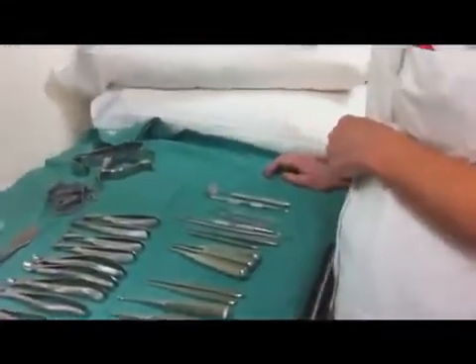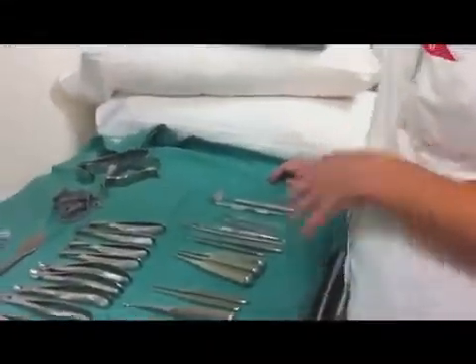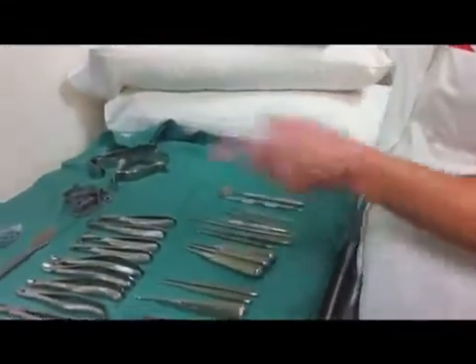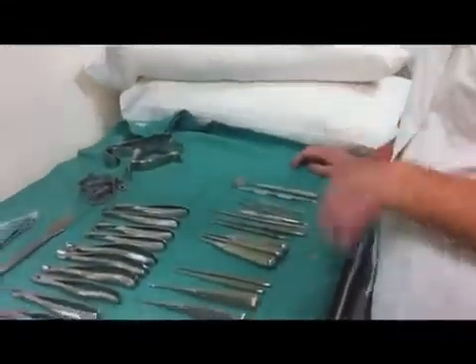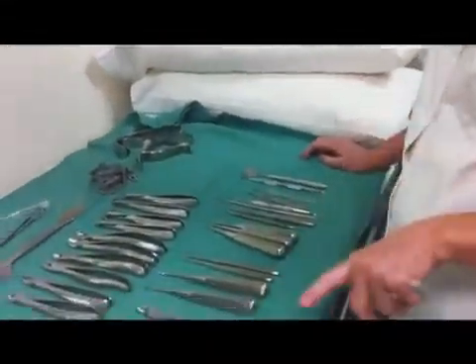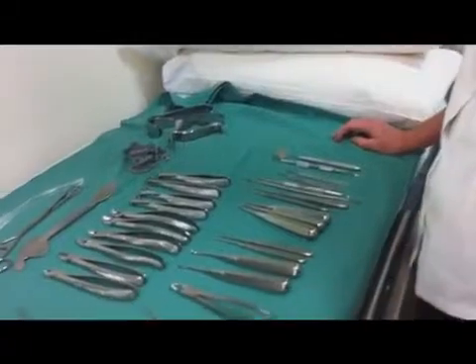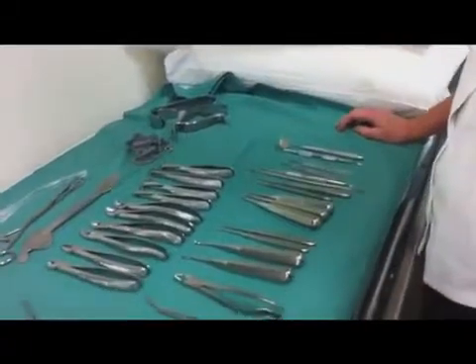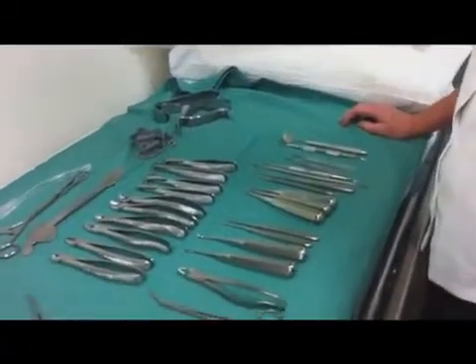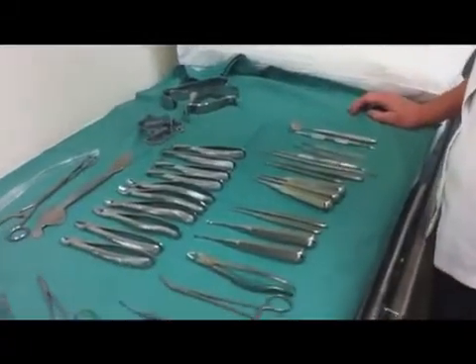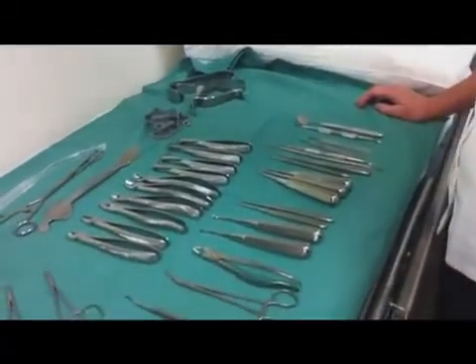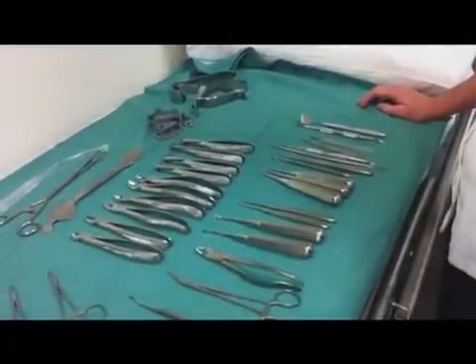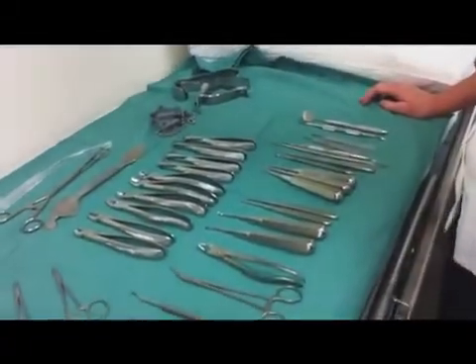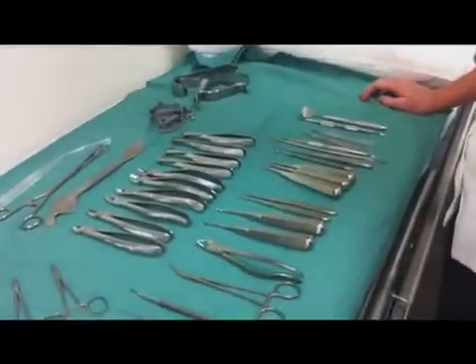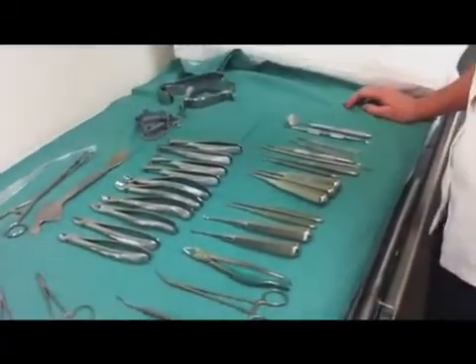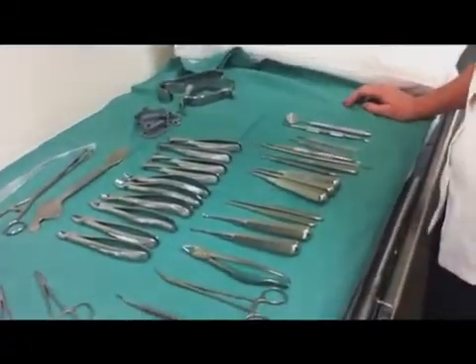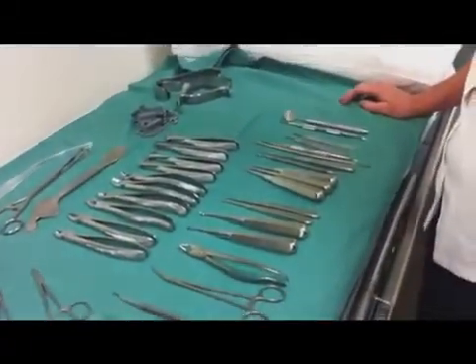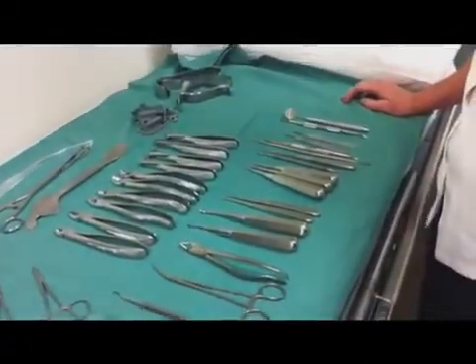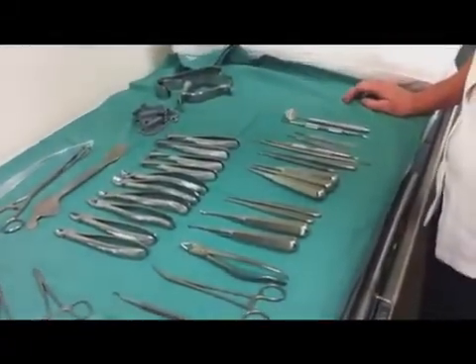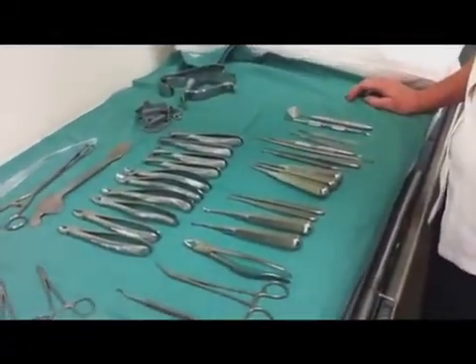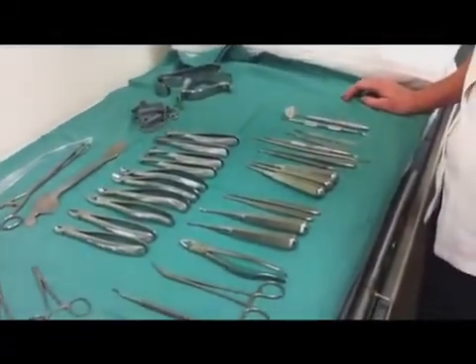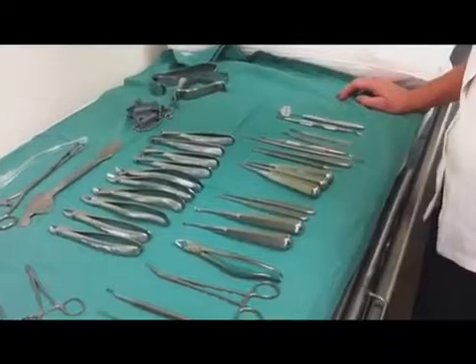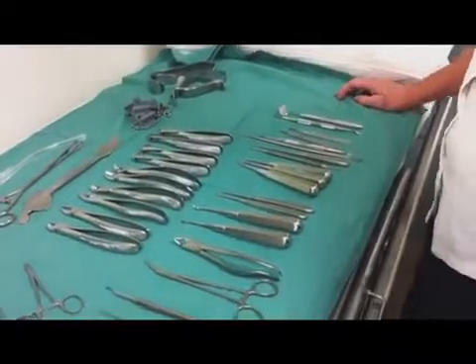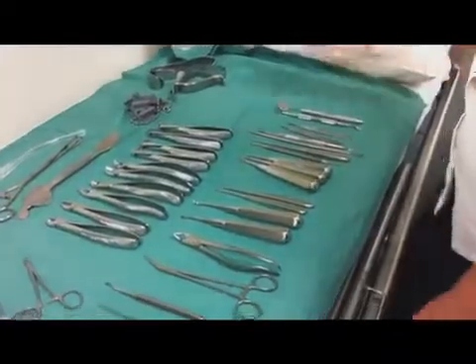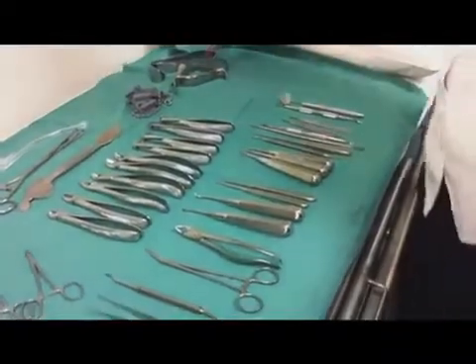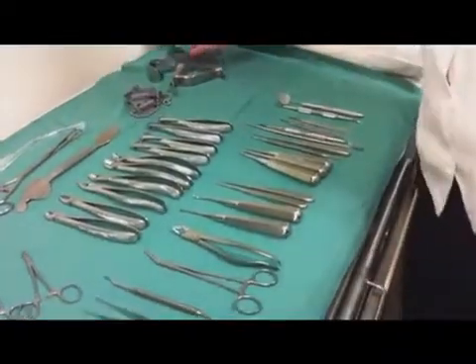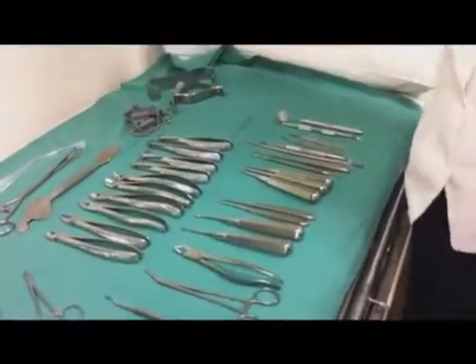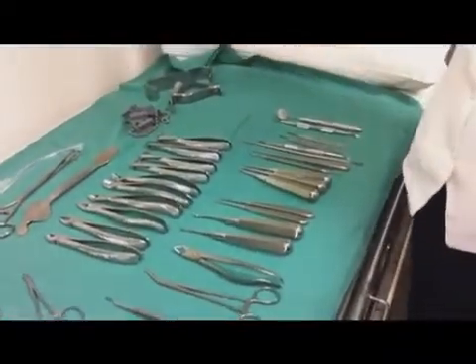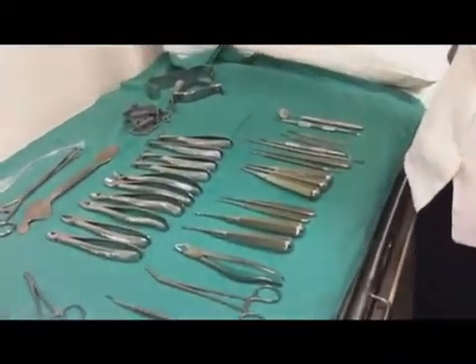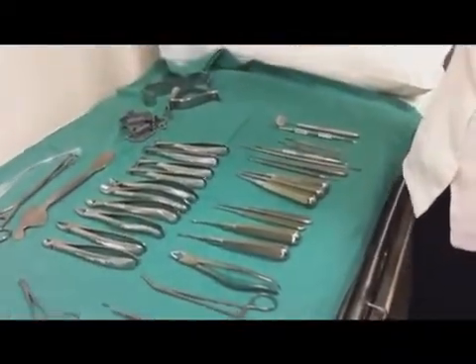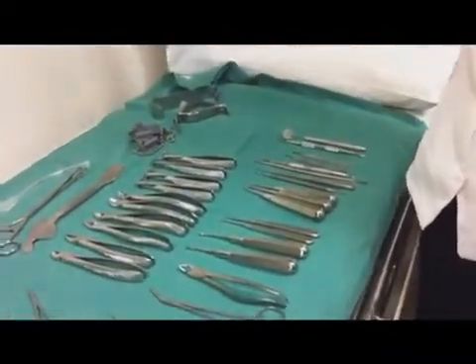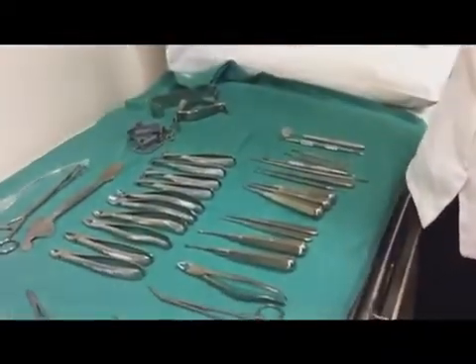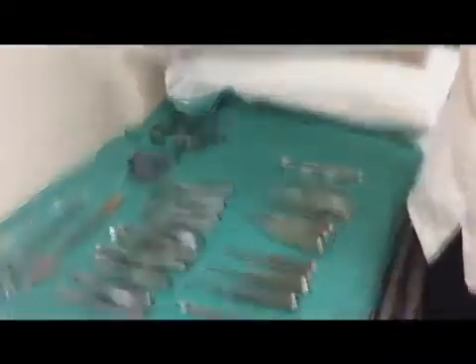Do we know what any of these things are? It doesn't matter if you don't. Do you know what these things are called? Cheek retractor? Yeah, that's a Kilner.